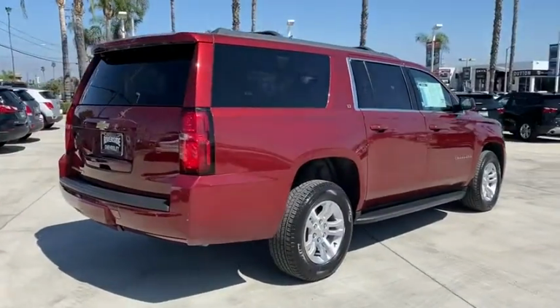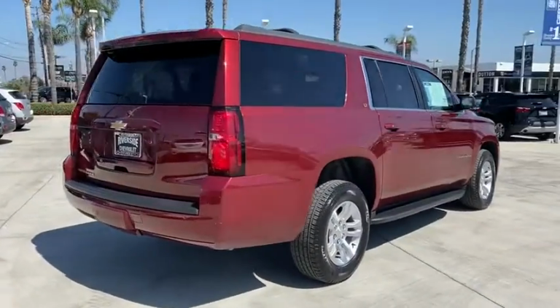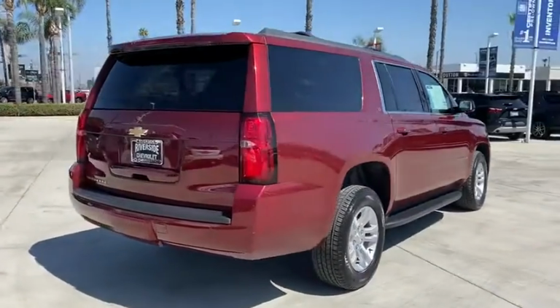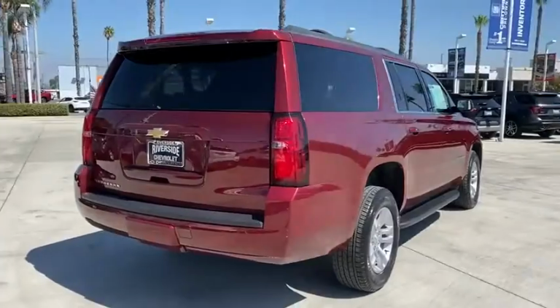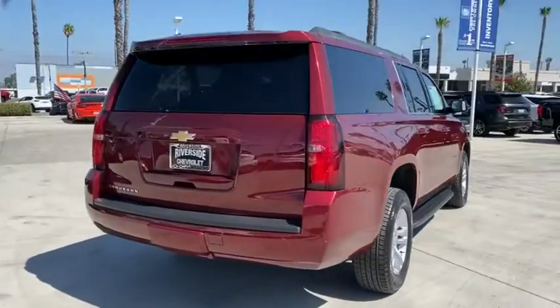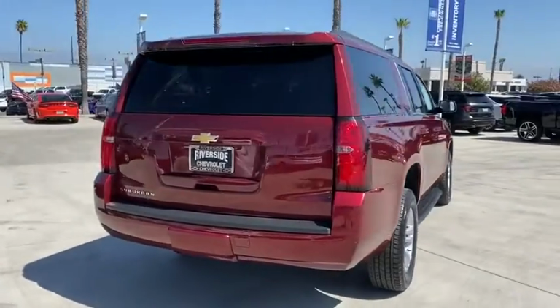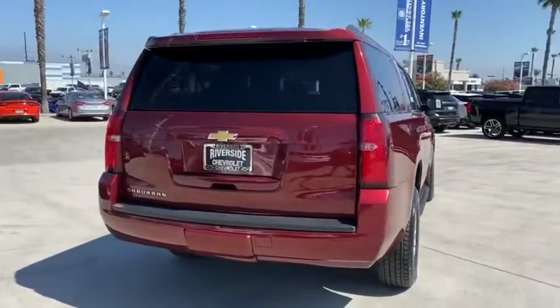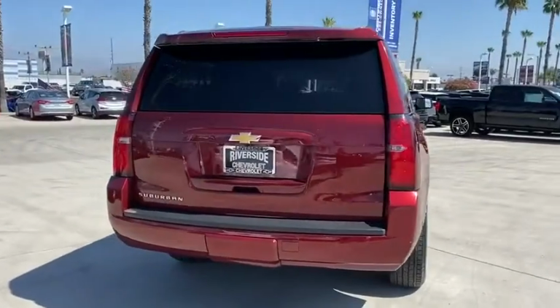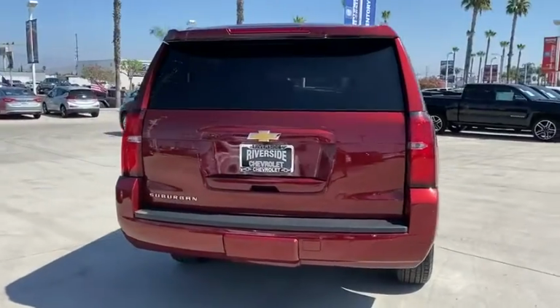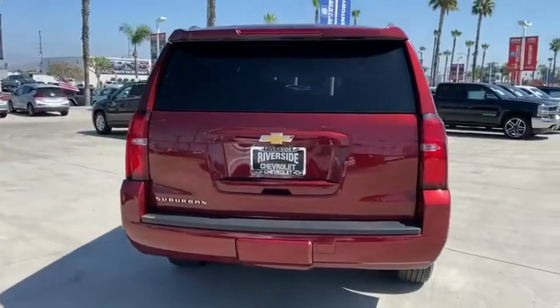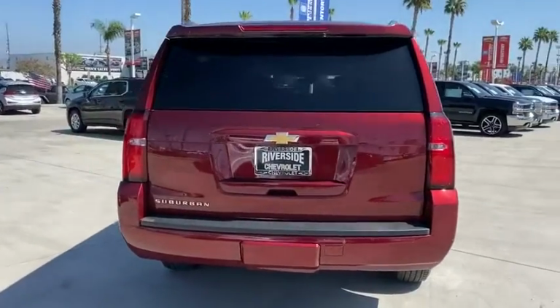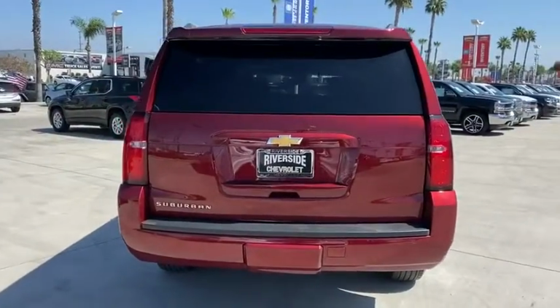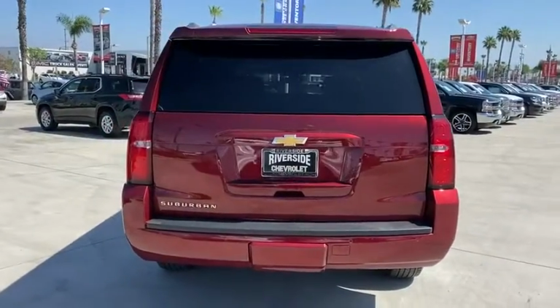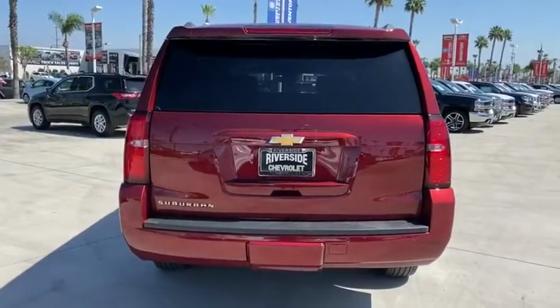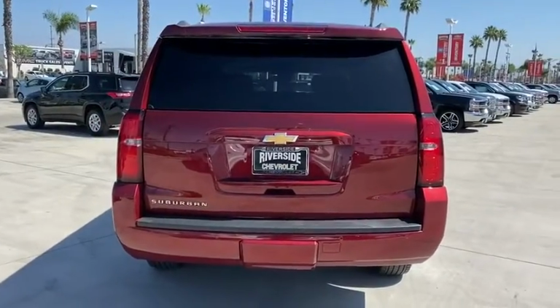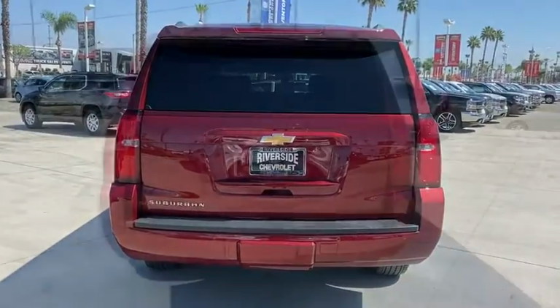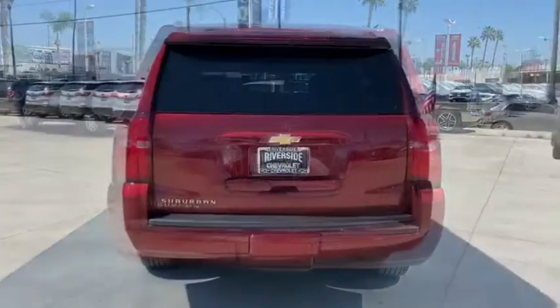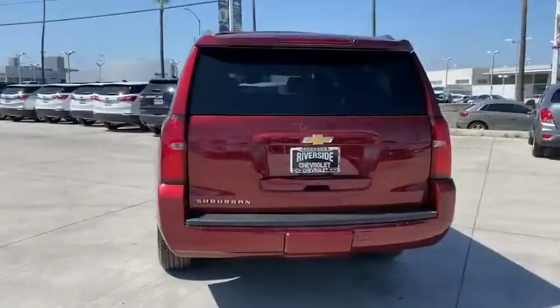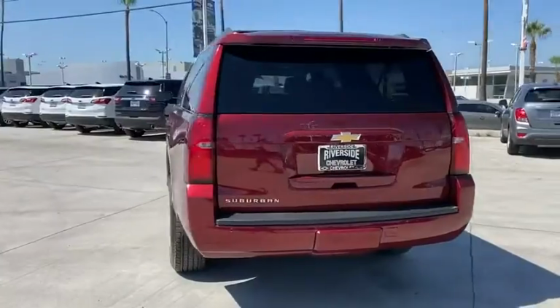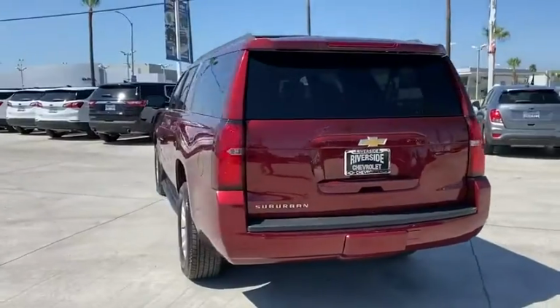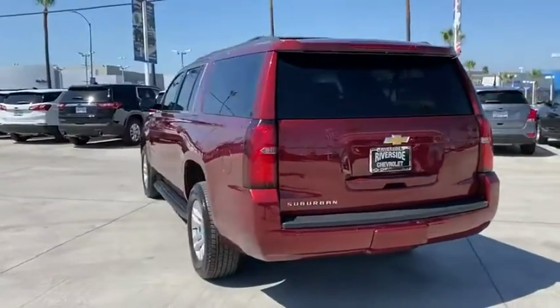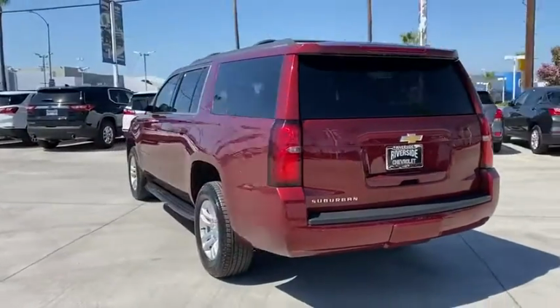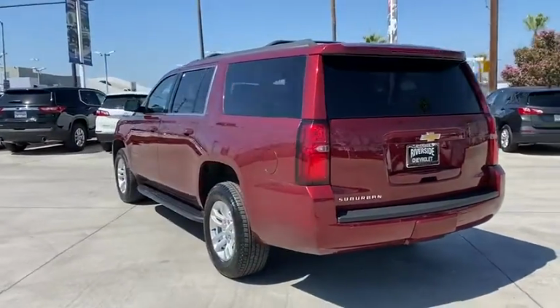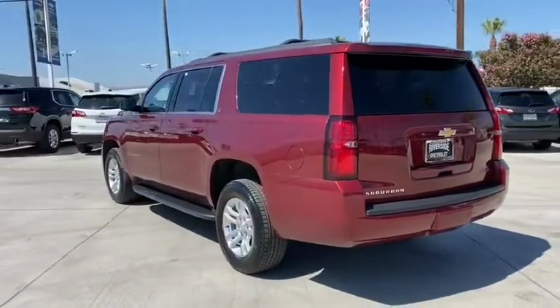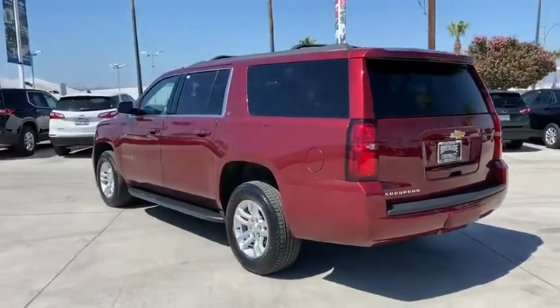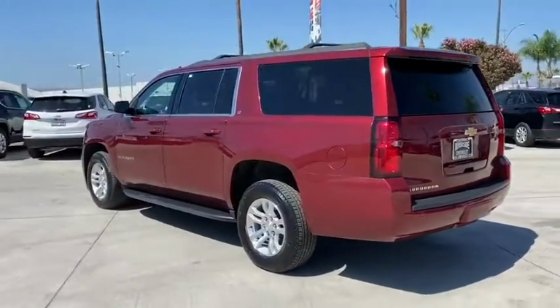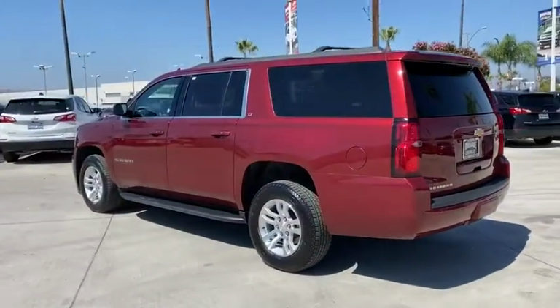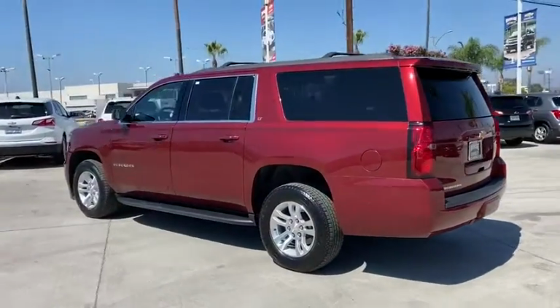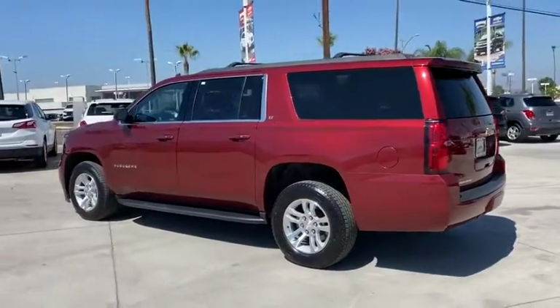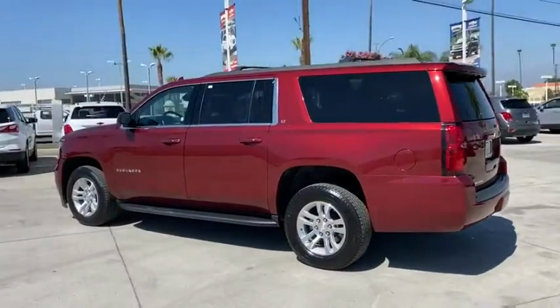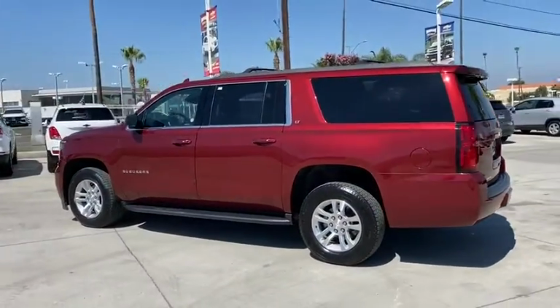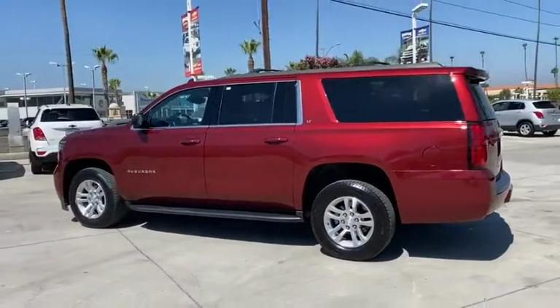Here are some of this vehicle's great options: power liftgate, running boards, navigation system, heated seats, traction control, power passenger seat, backup camera.